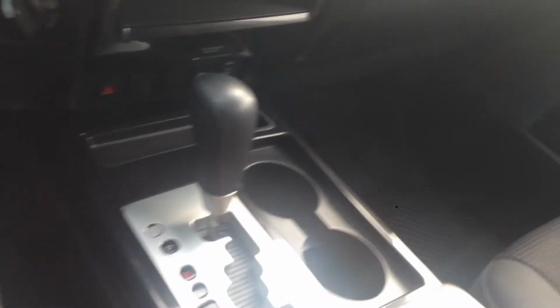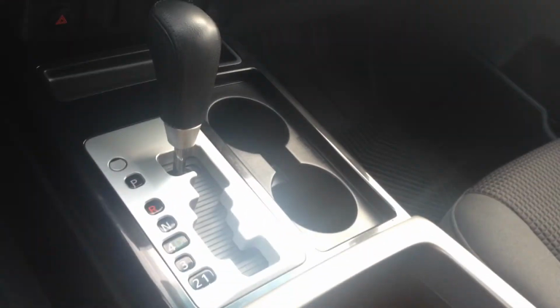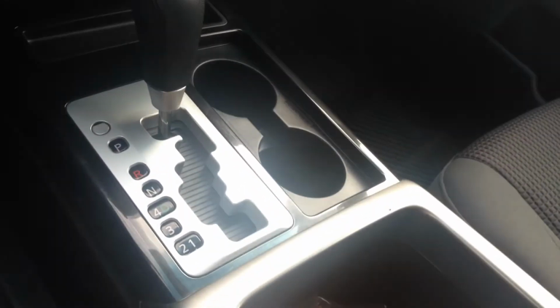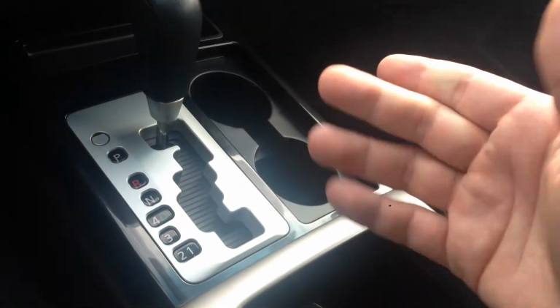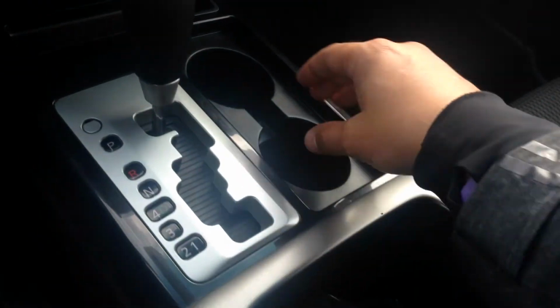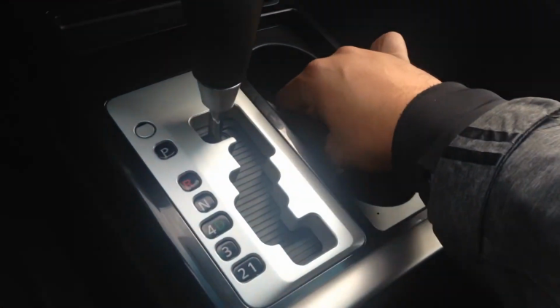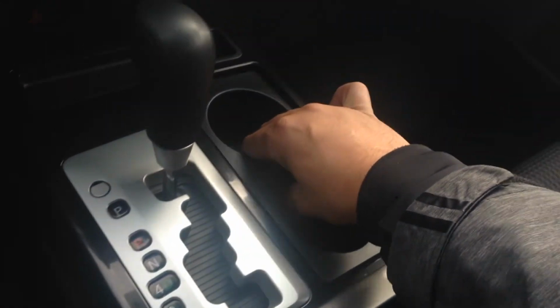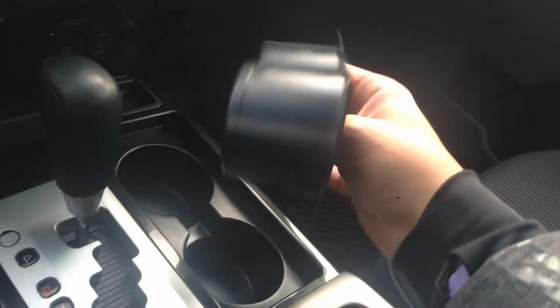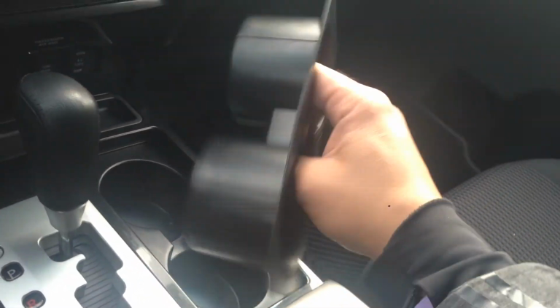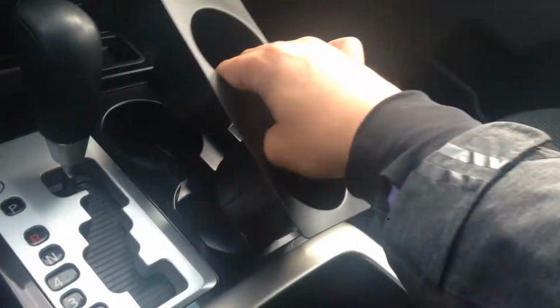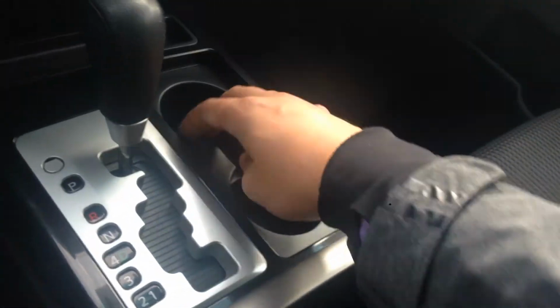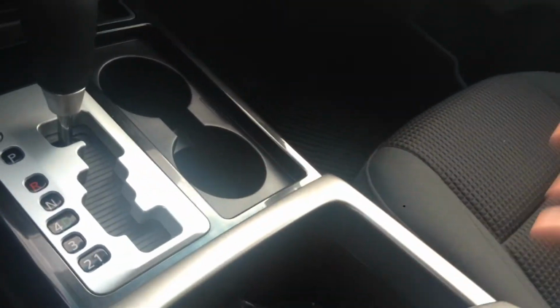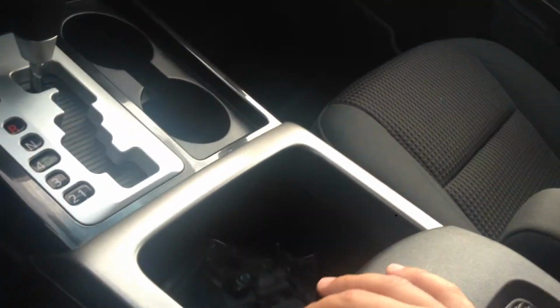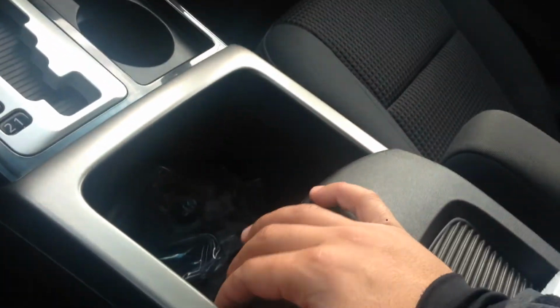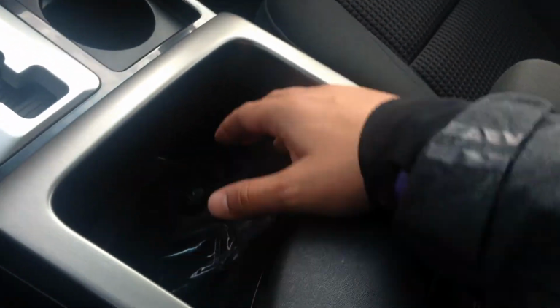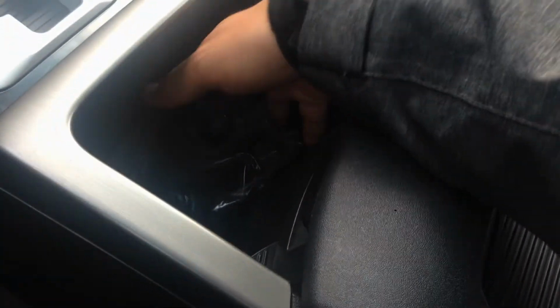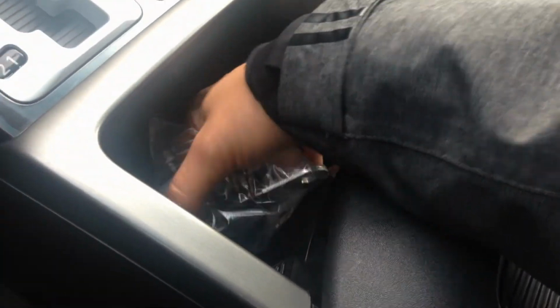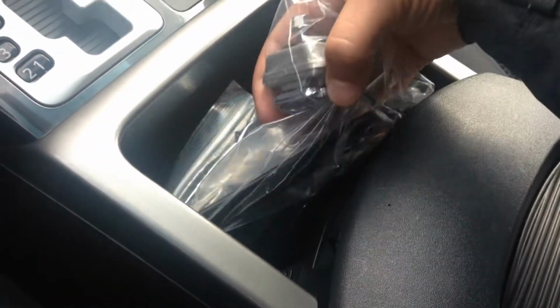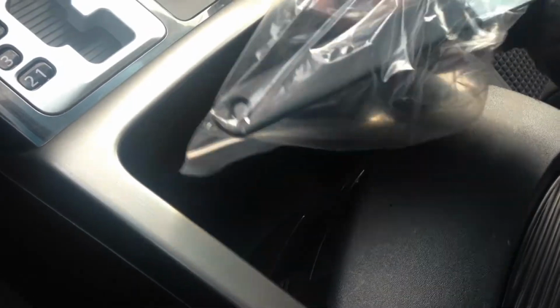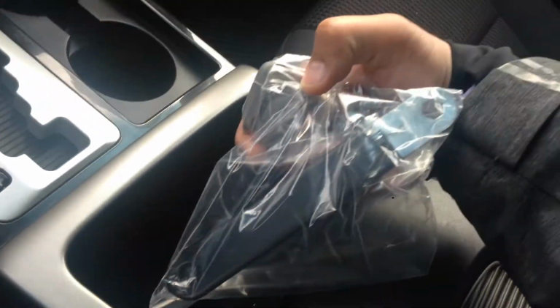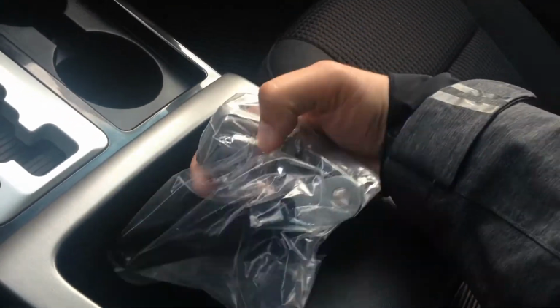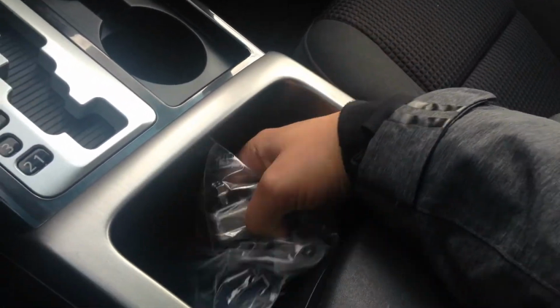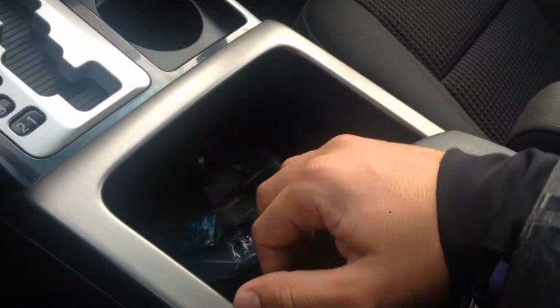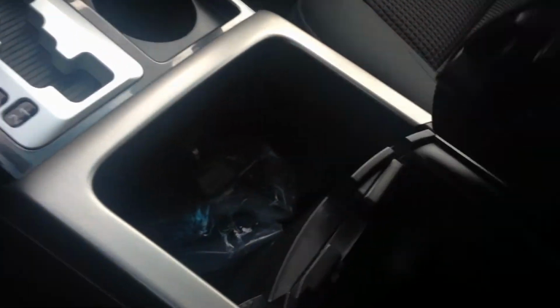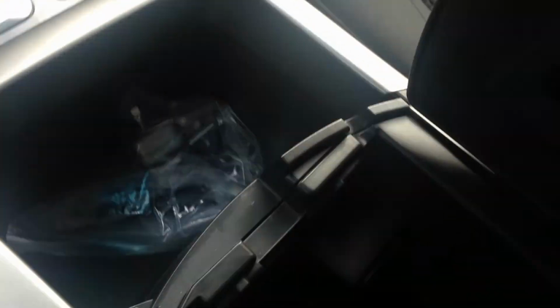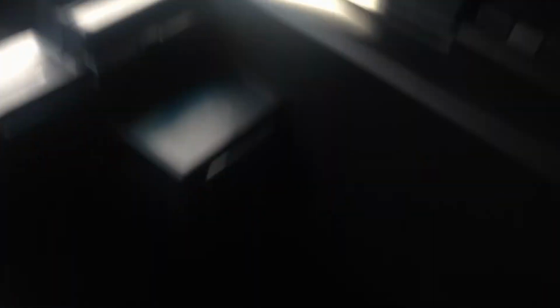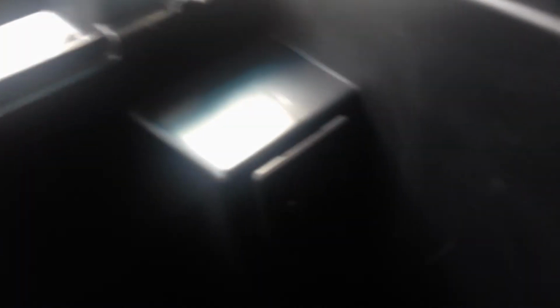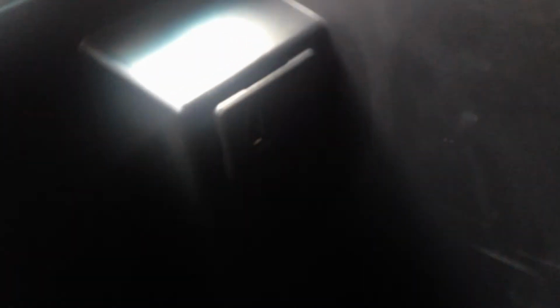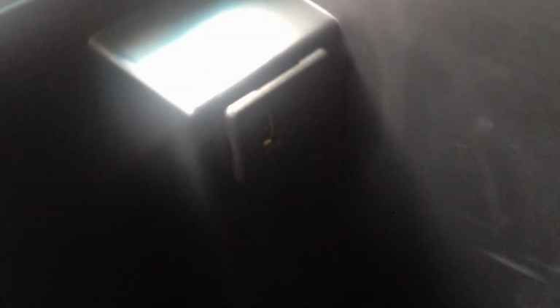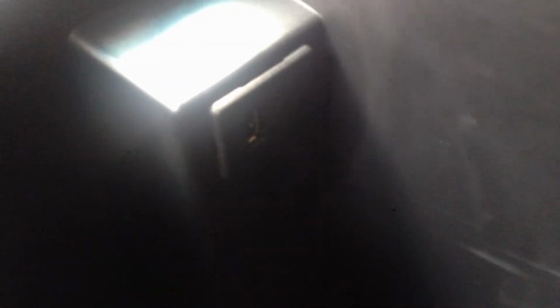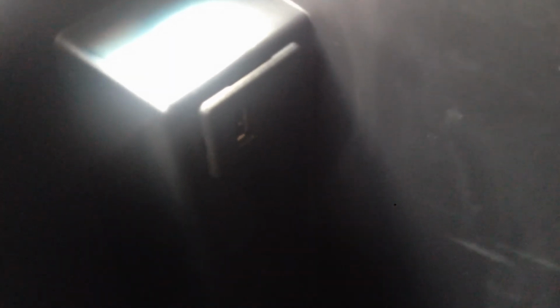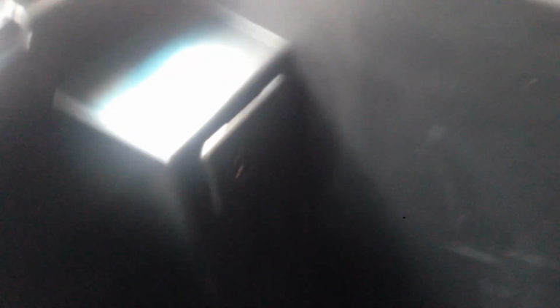Automatic transmission. I always spill my coffee in my cup holders — you can just take it out, wash it, put it back in, no big deal anymore. Tons of storage and more tie downs for the back. In here you do have a USB port built right in for your iPod or iPhone.